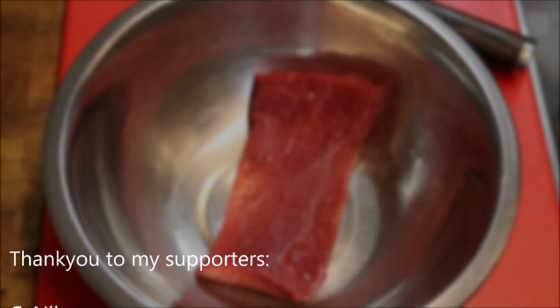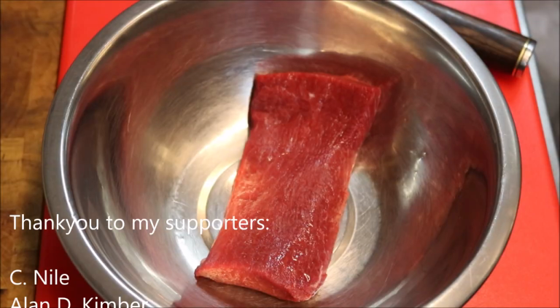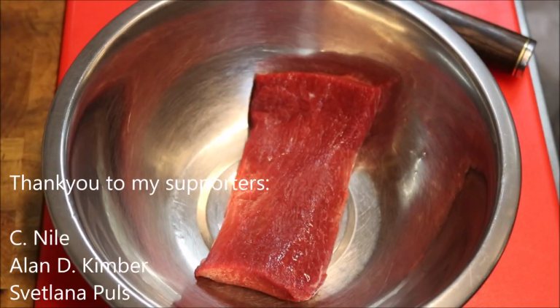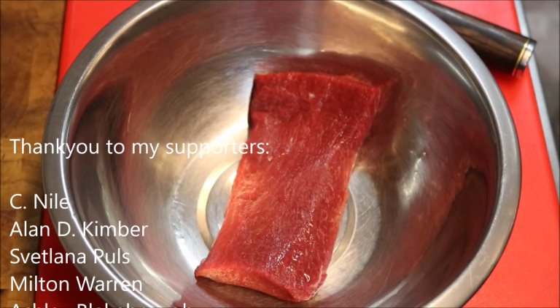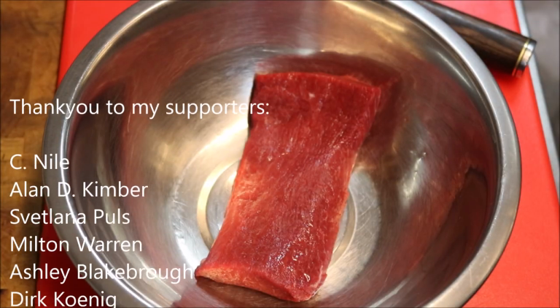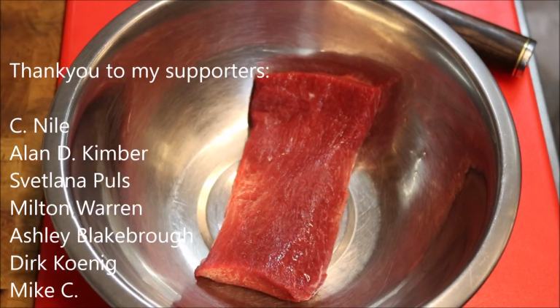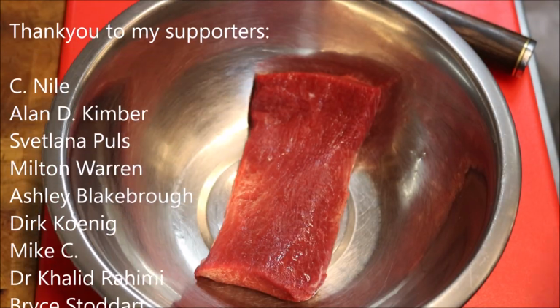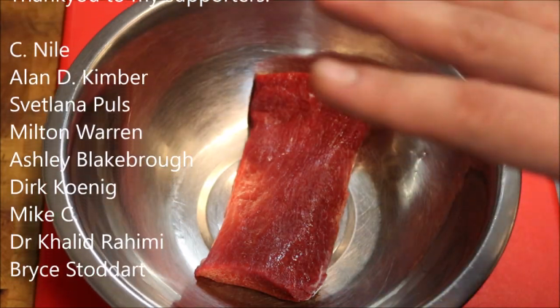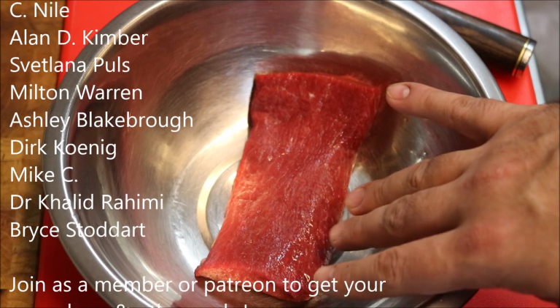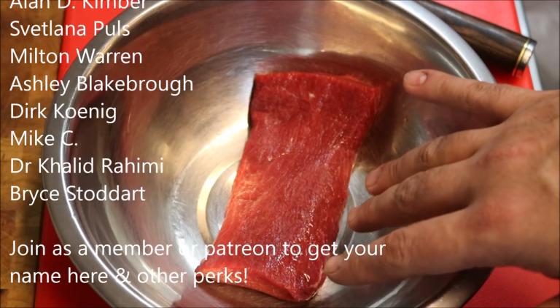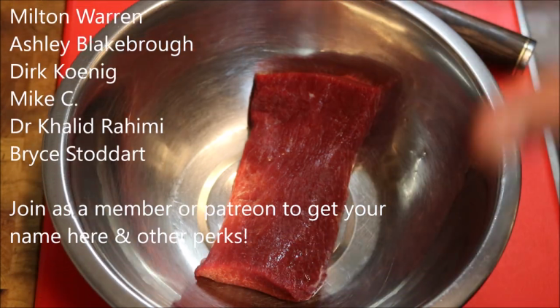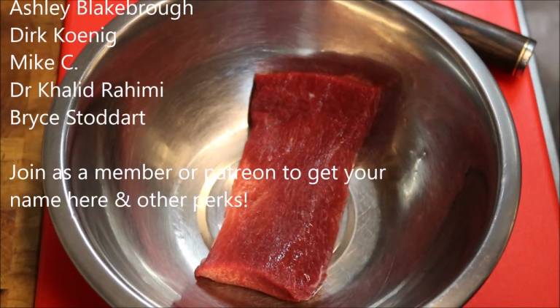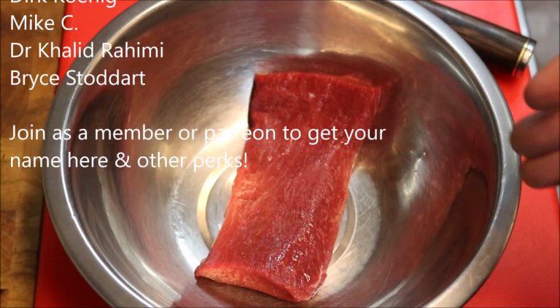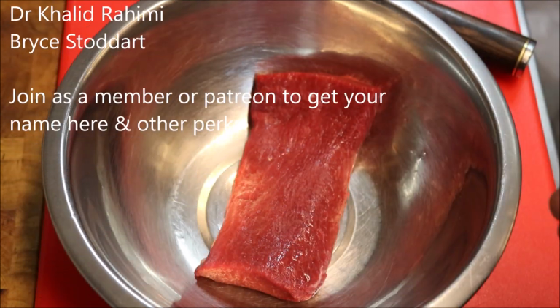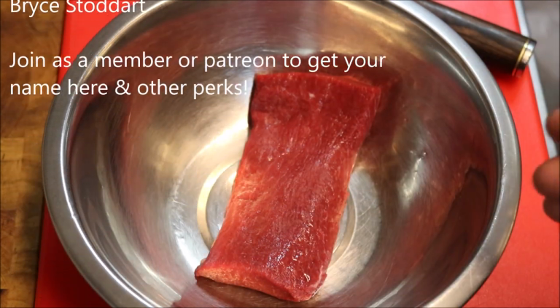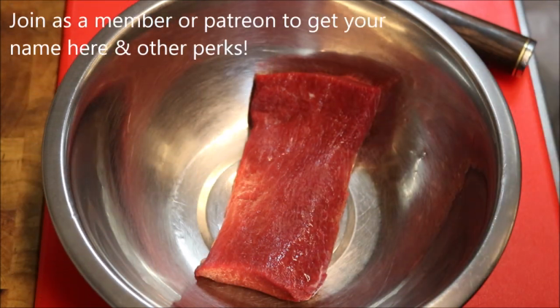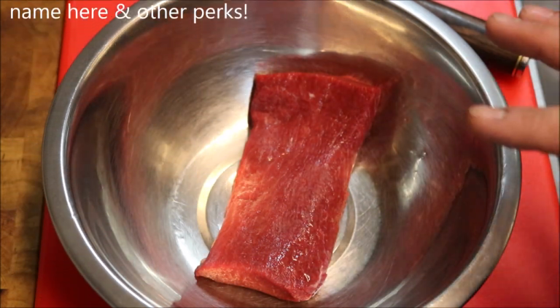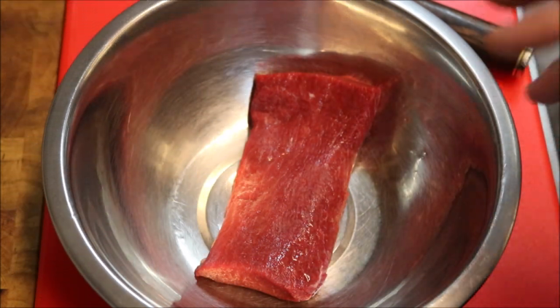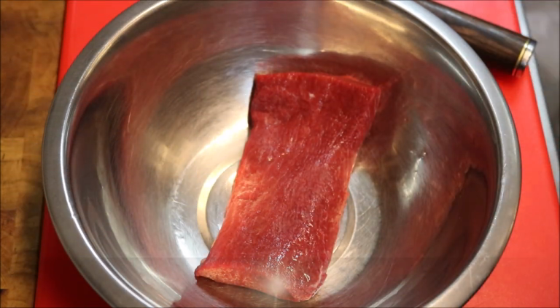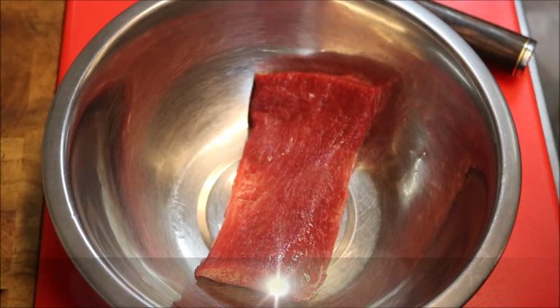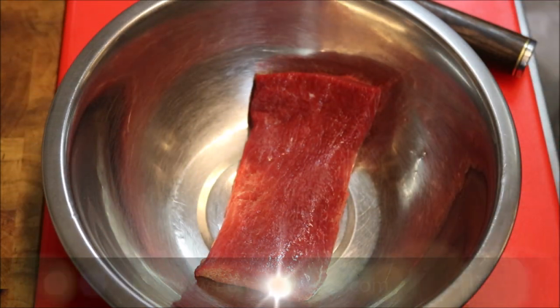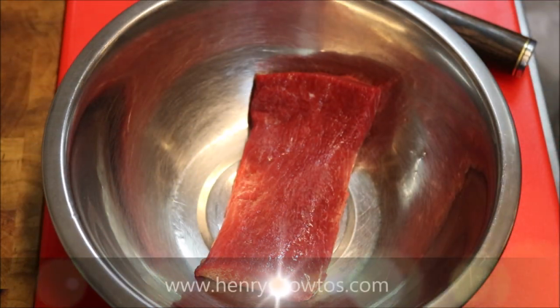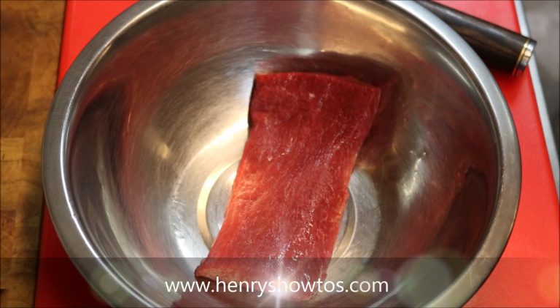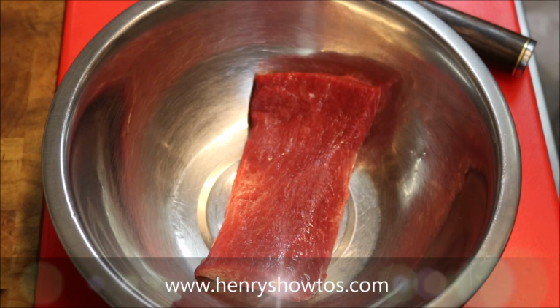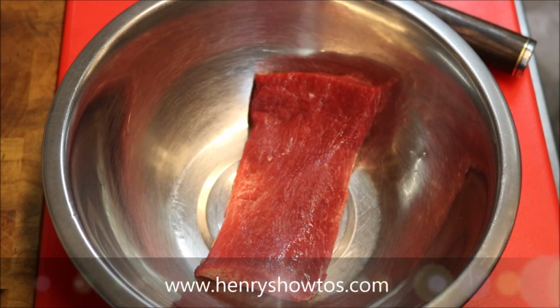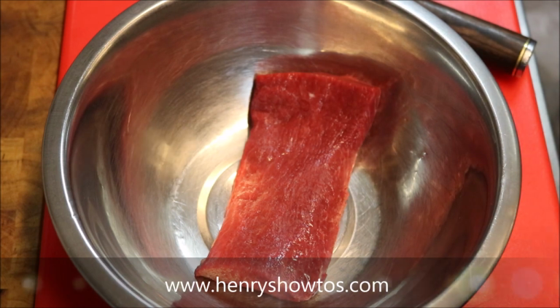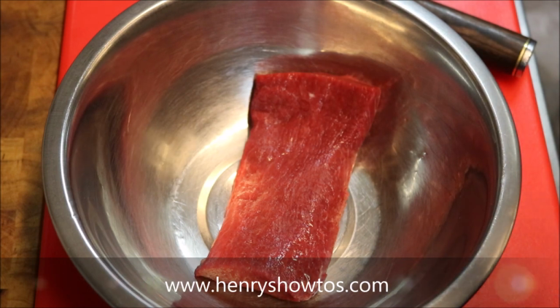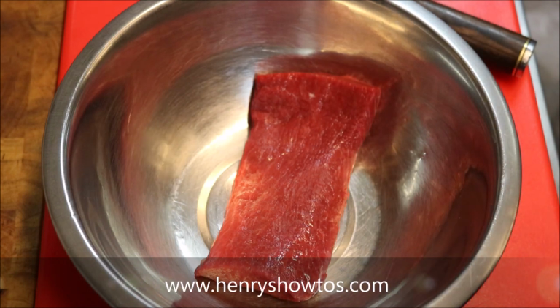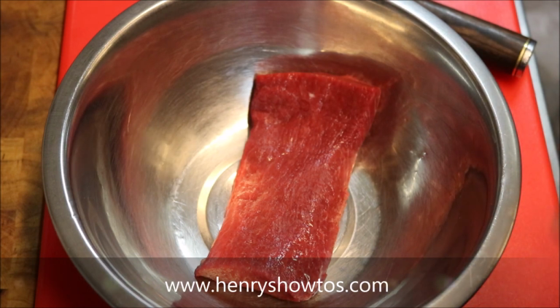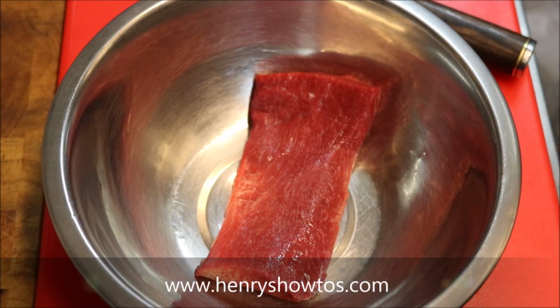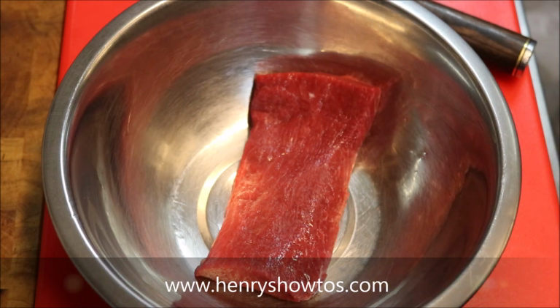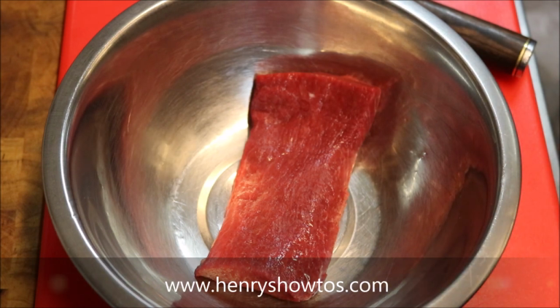Alright guys, I'm going to do my recipe based on 200 grams of lamb backstrap. This recipe will be enough for about two people, so you can multiply it if you like. The first thing I'm going to do is marinate our lamb backstrap.